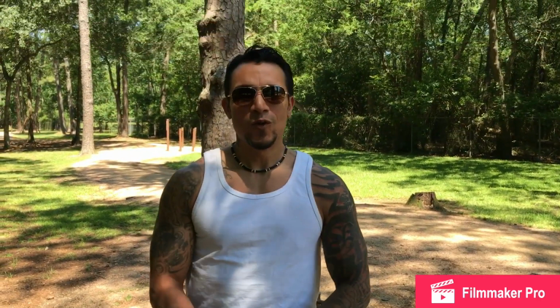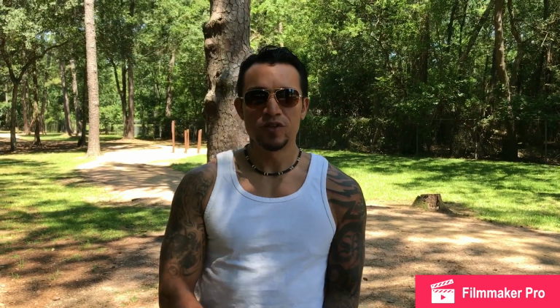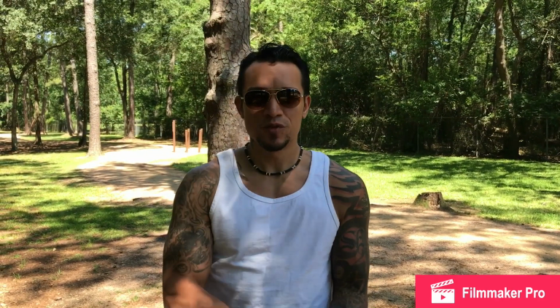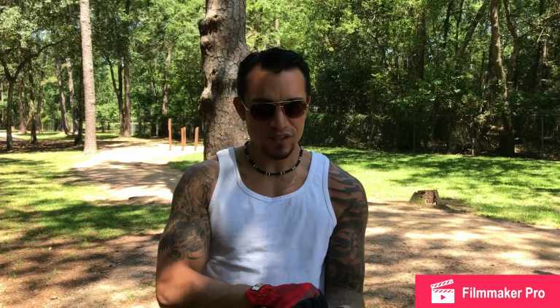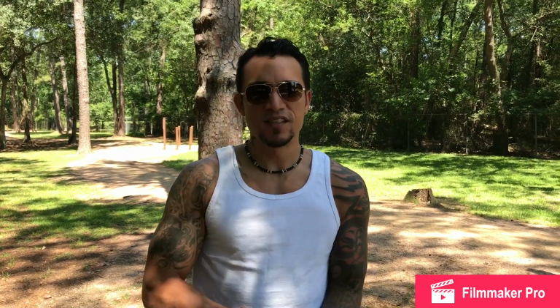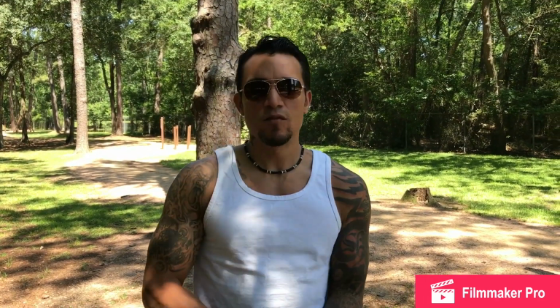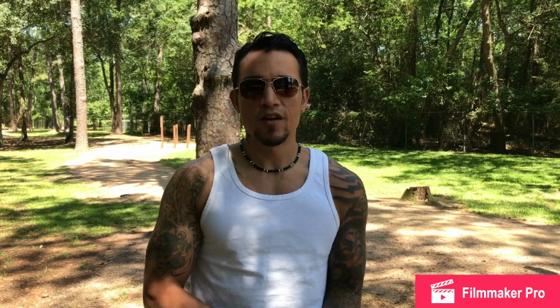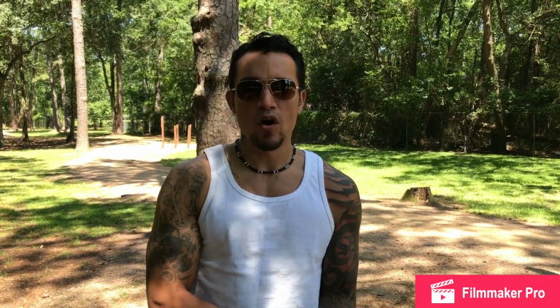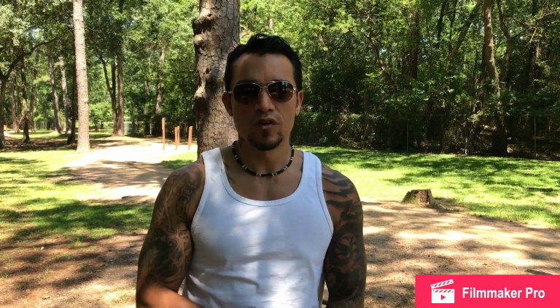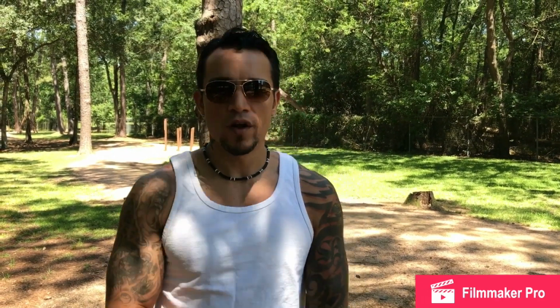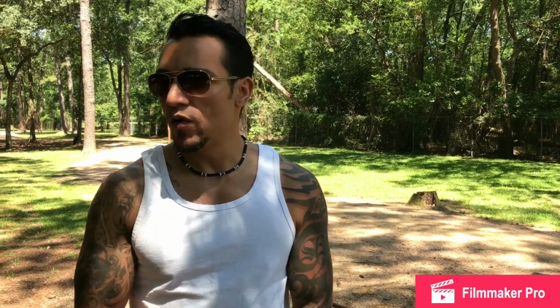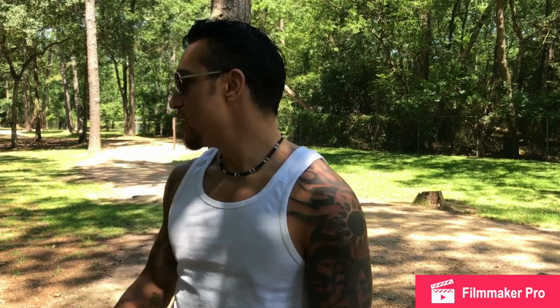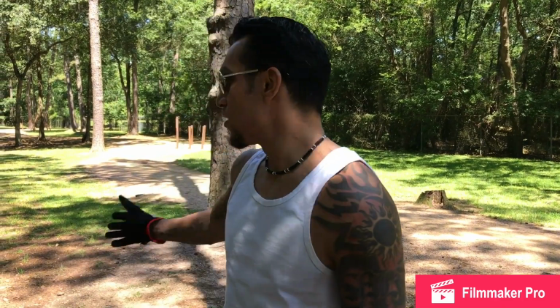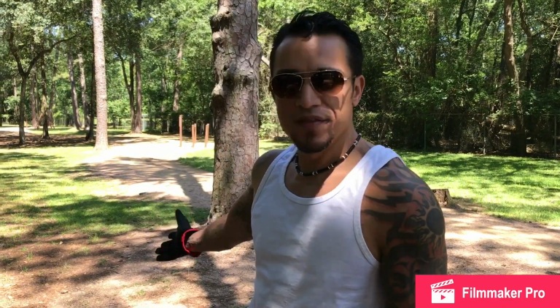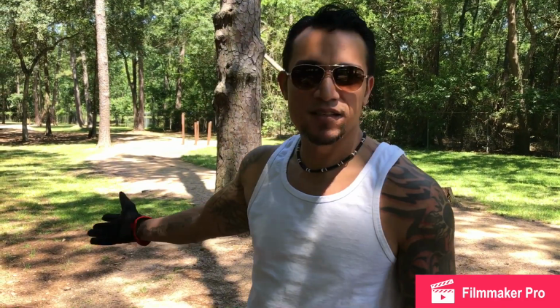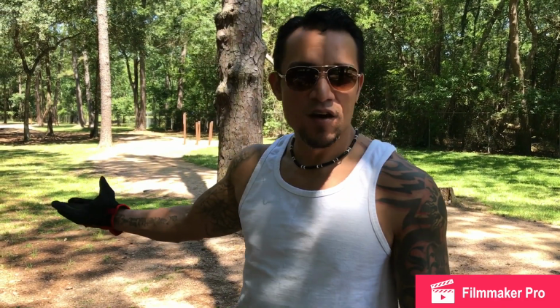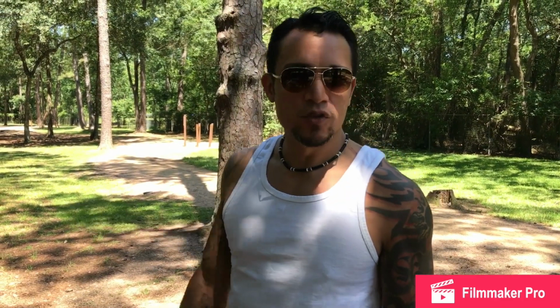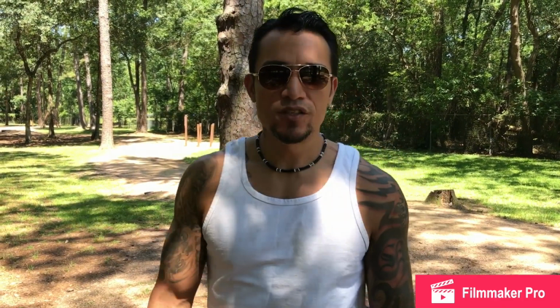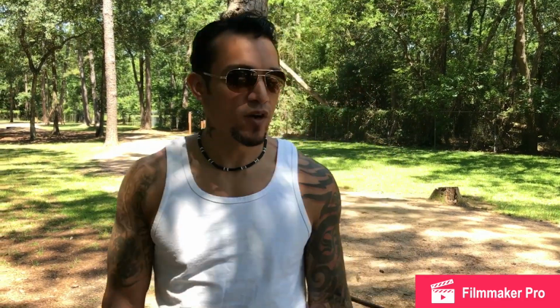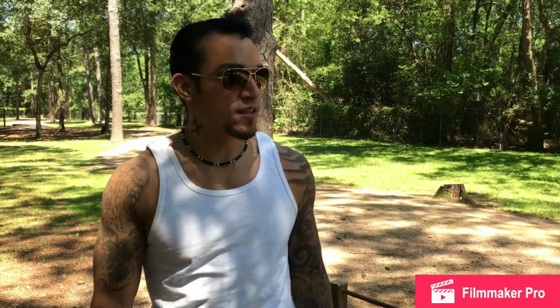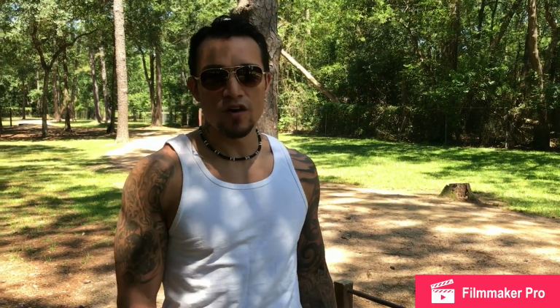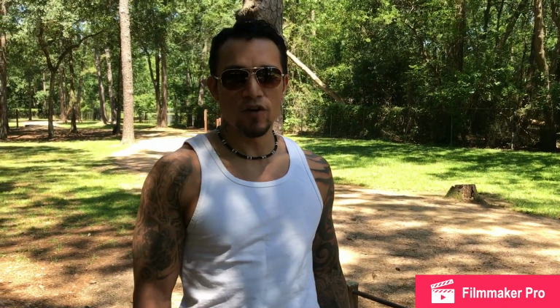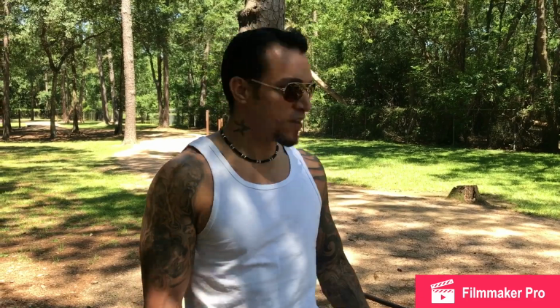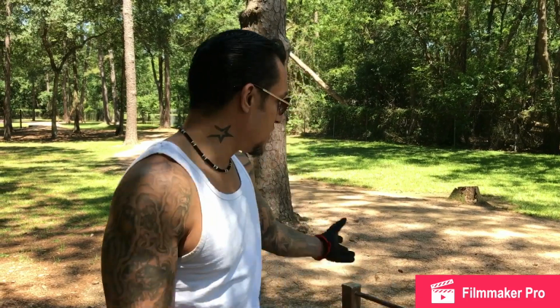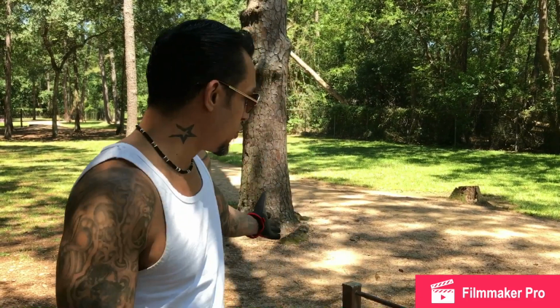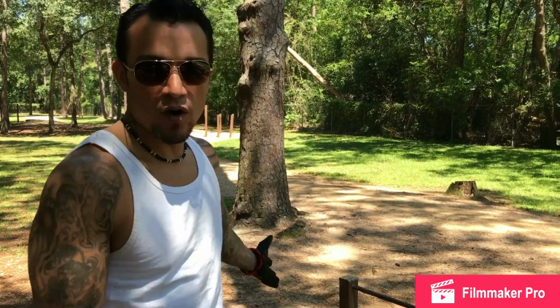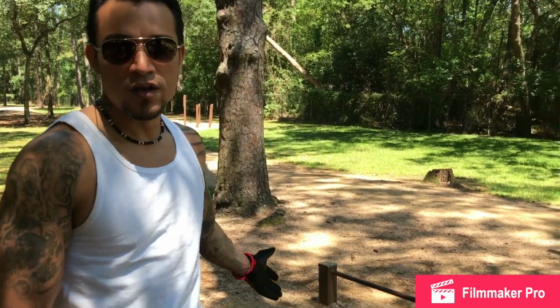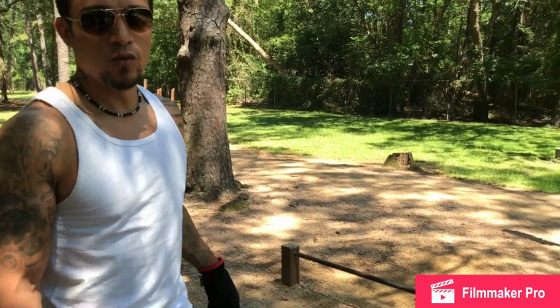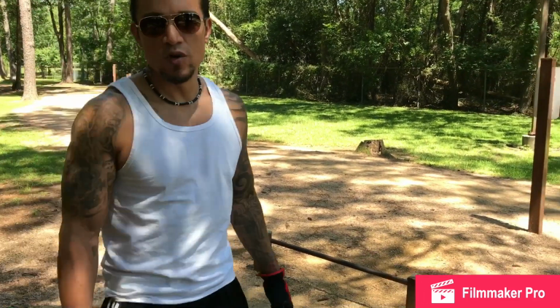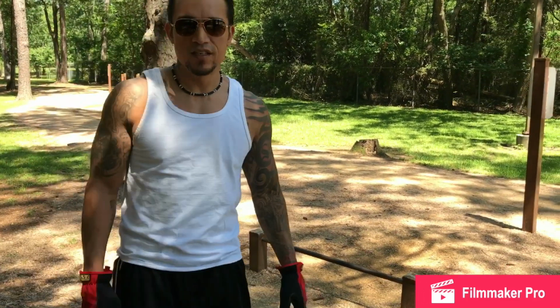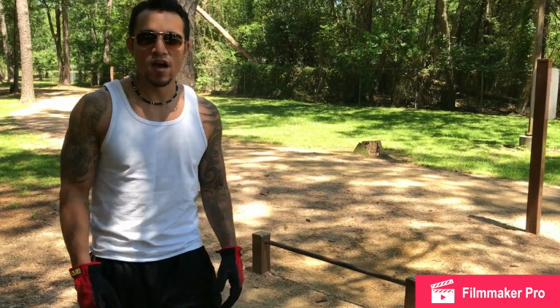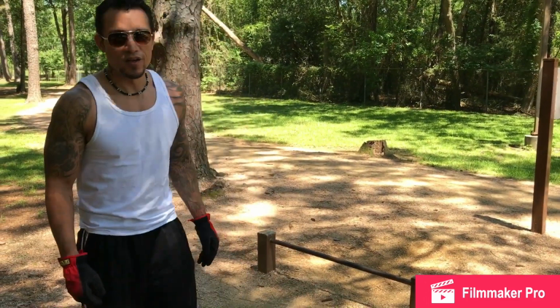What's up YouTube subscribers, this is Steve. We're out here at the park doing a little workout with the equipment that's available to us. We're gonna get this started first with the push-up bar, so we'll get some reps in and see how that goes.